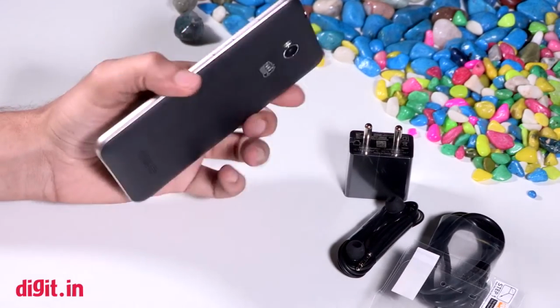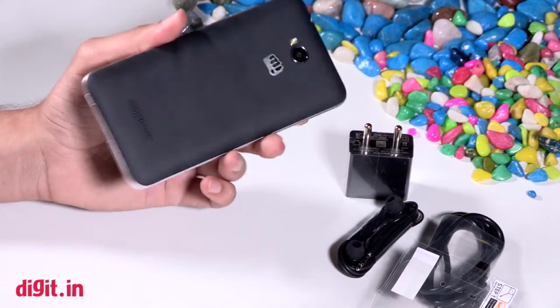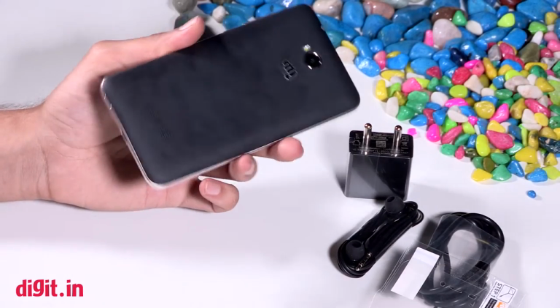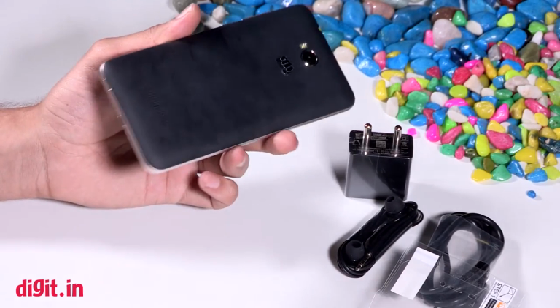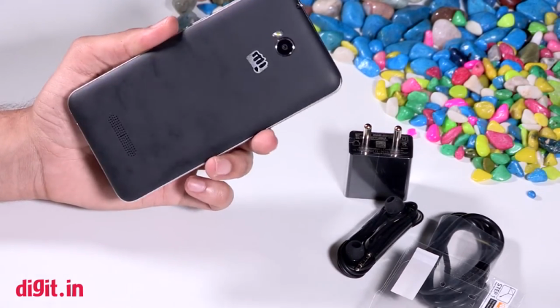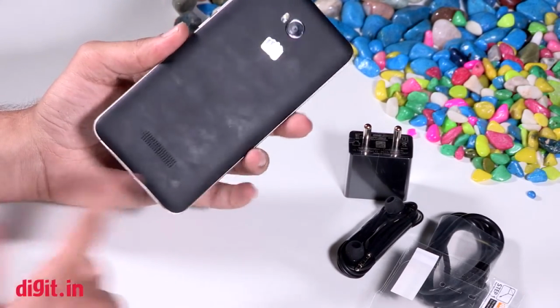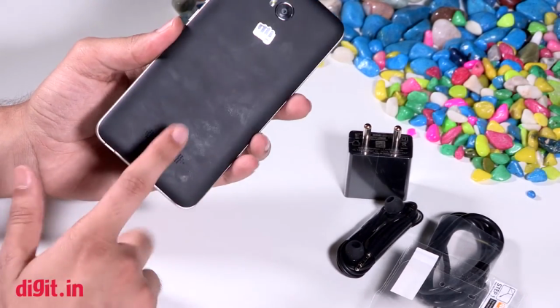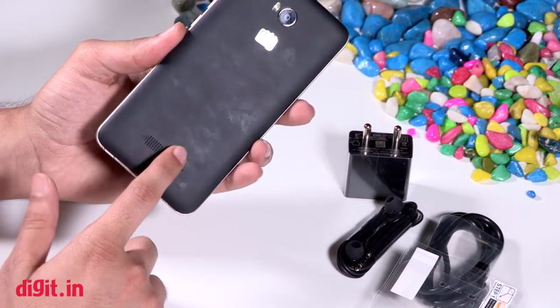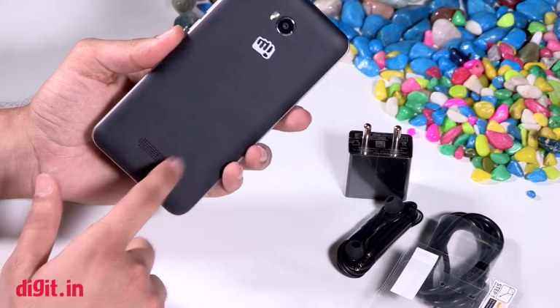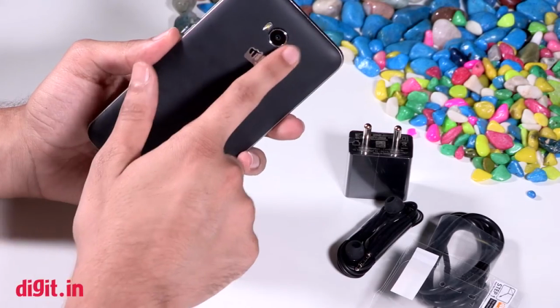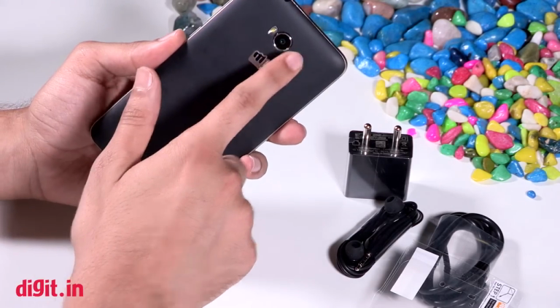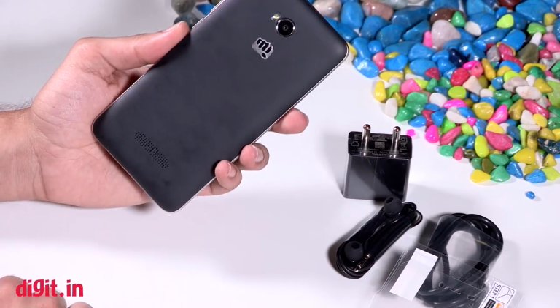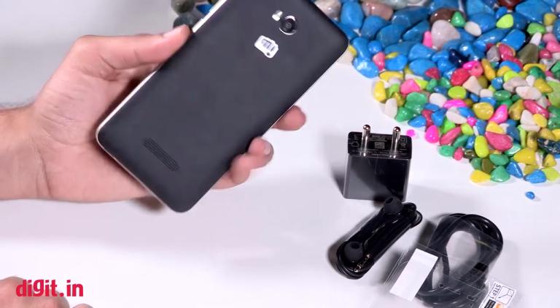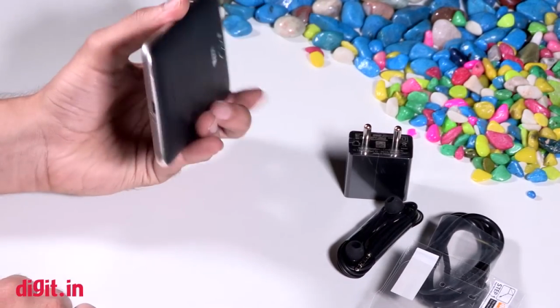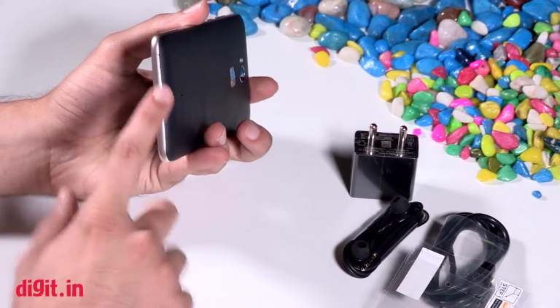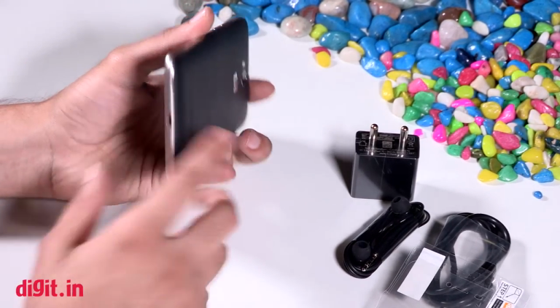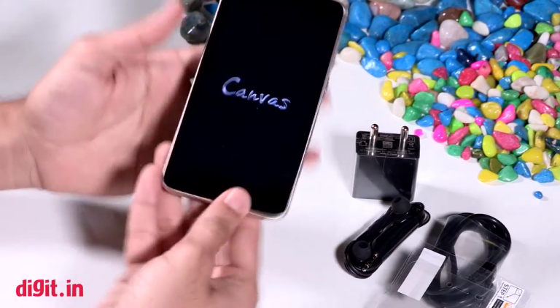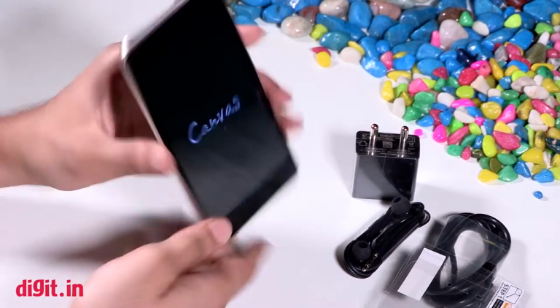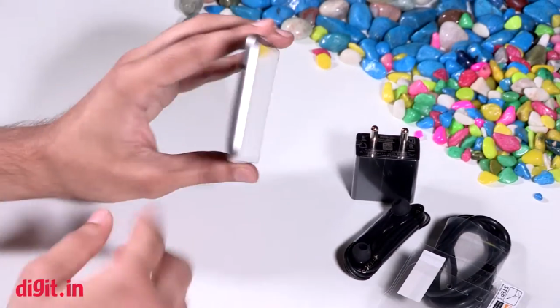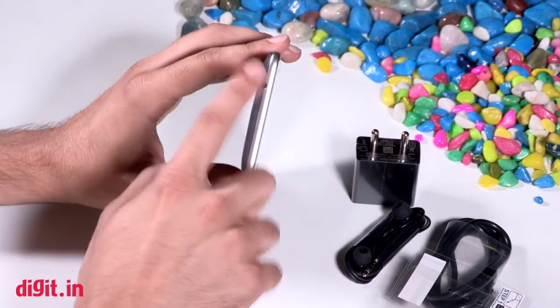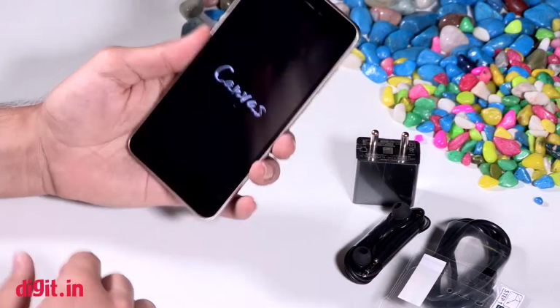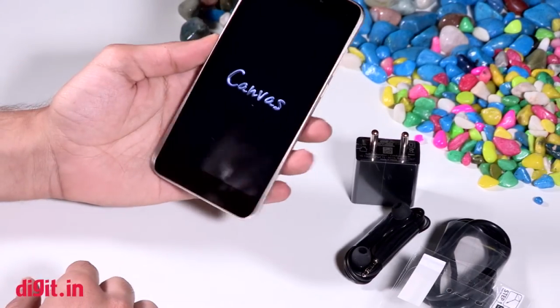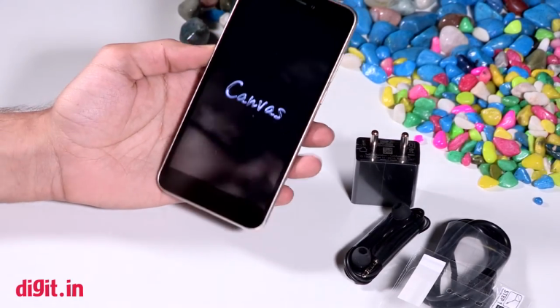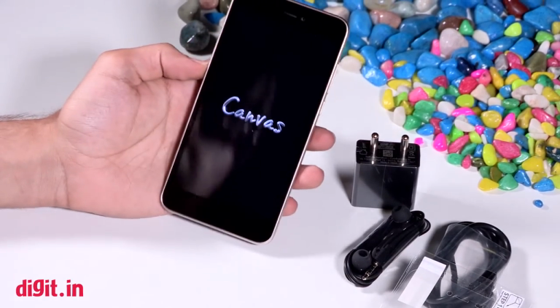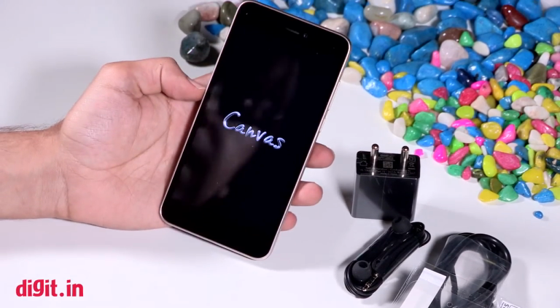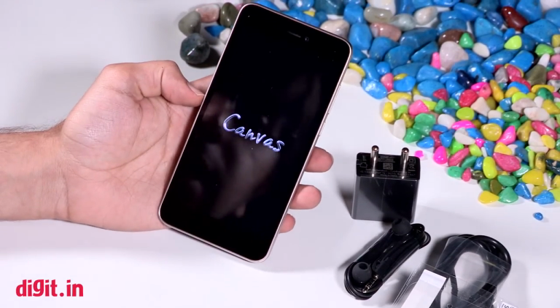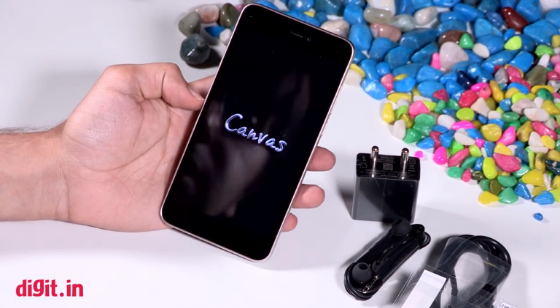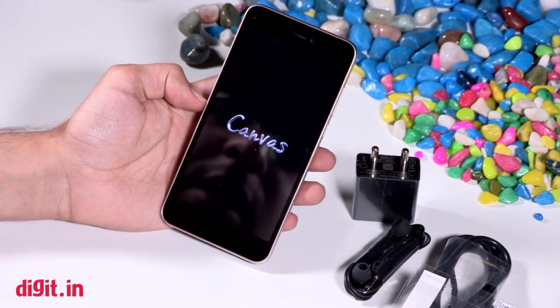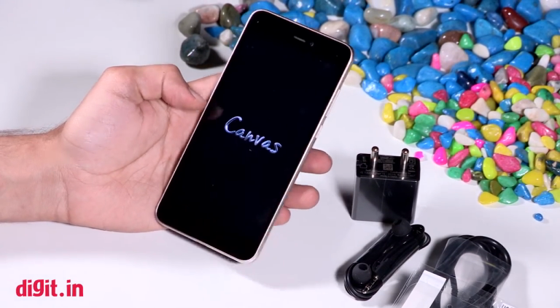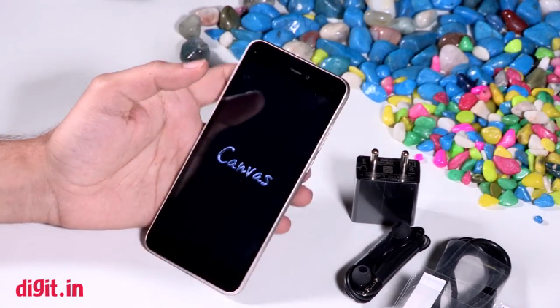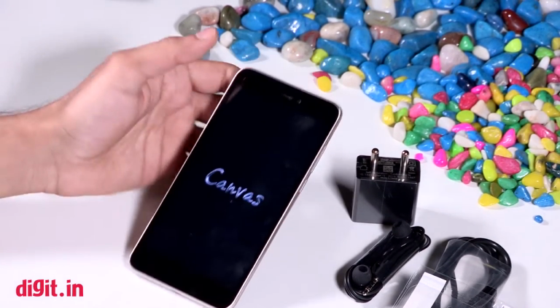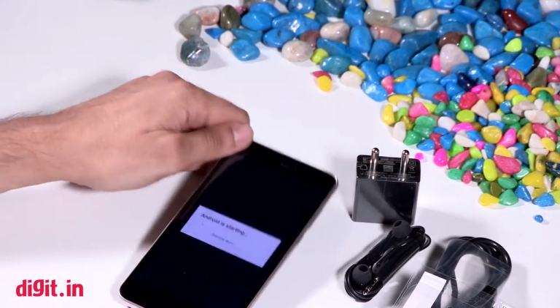The phone has a pretty standard candy bar form factor. You have a speaker at the back, an 8 megapixel rear camera, the micro USB port at the bottom, the headphone jack on the top, and we have it coming on now with the Canvas branding.